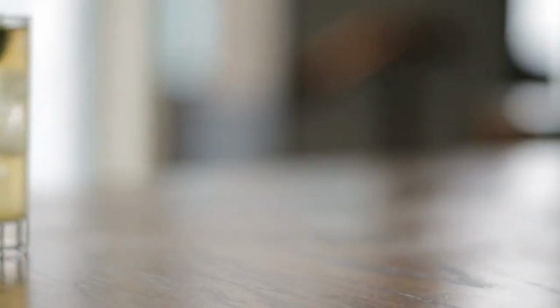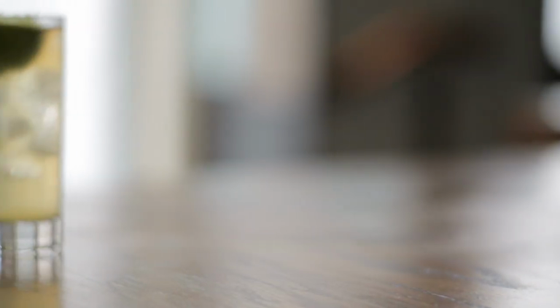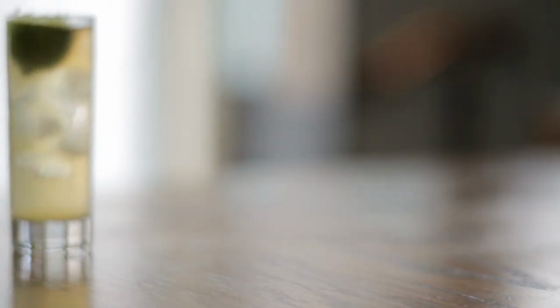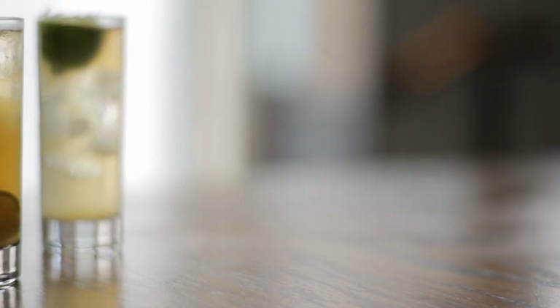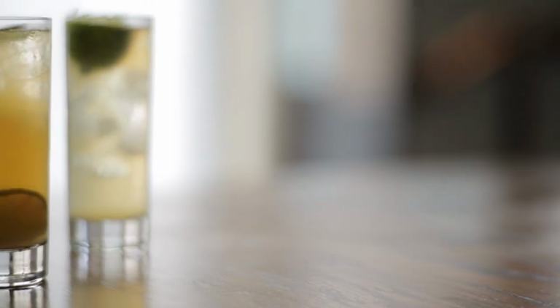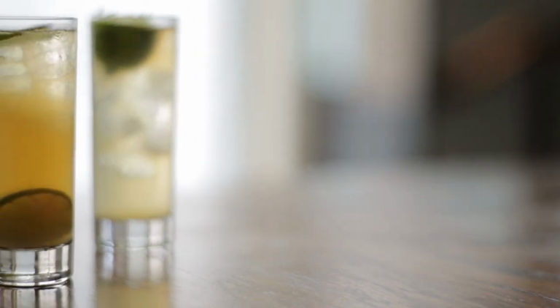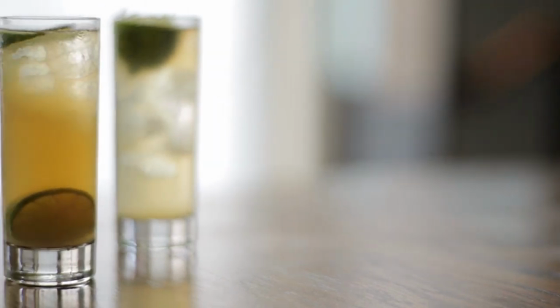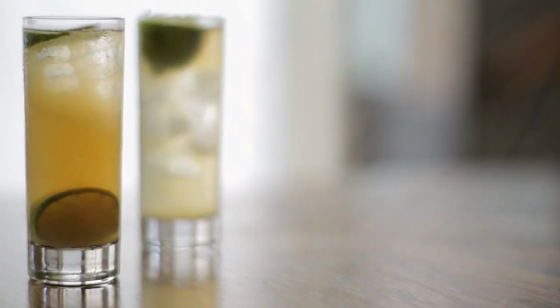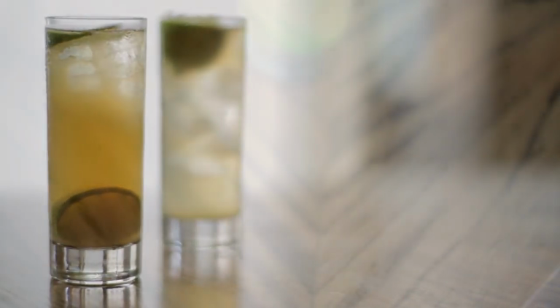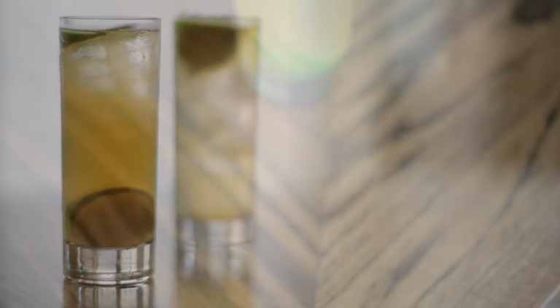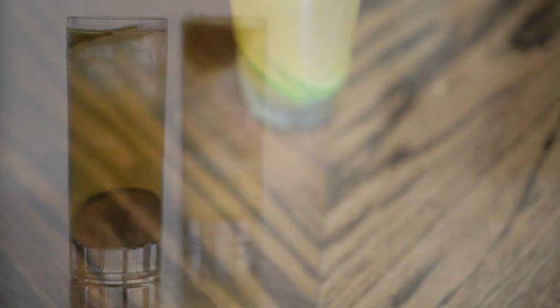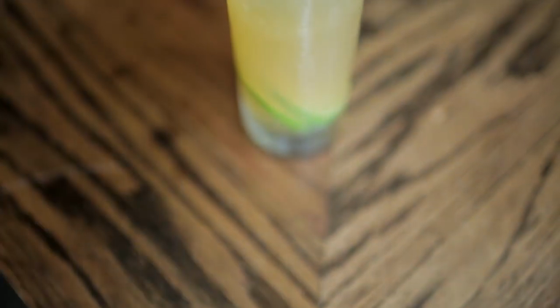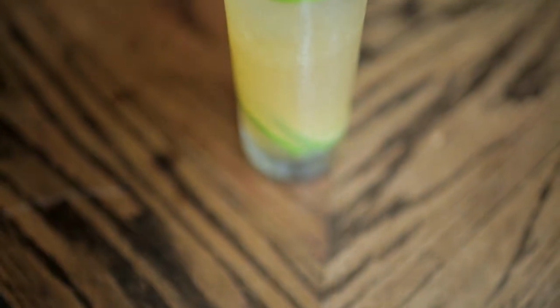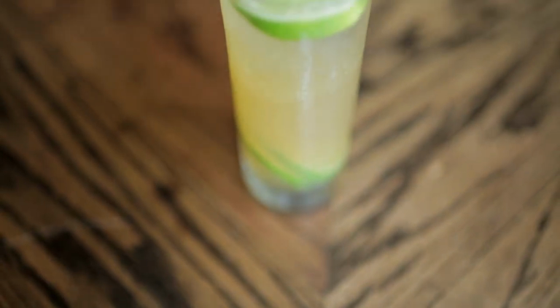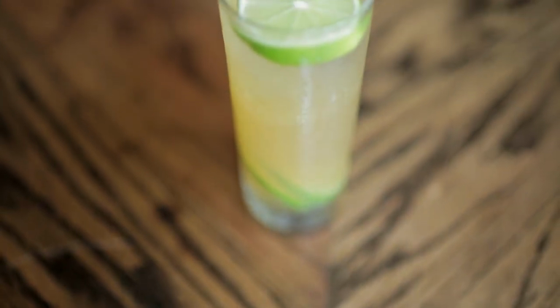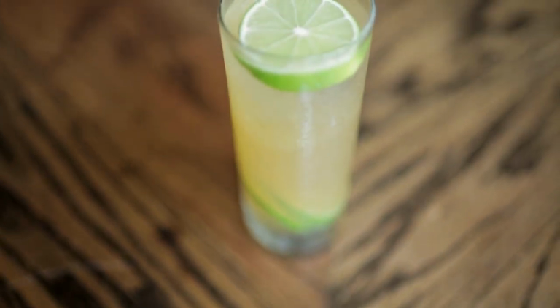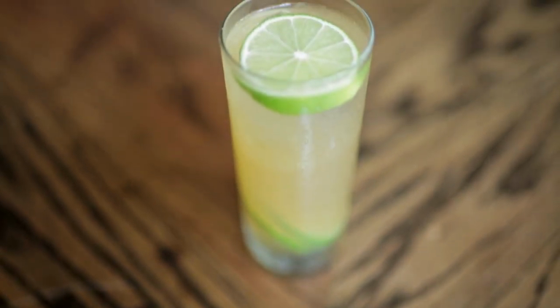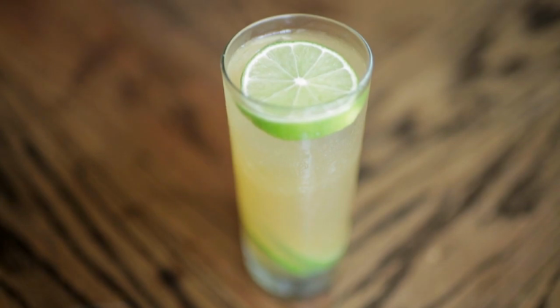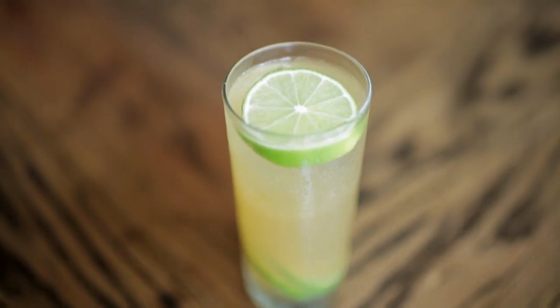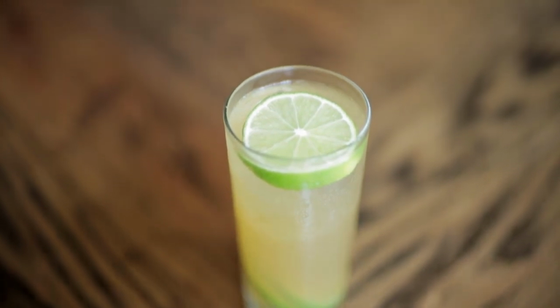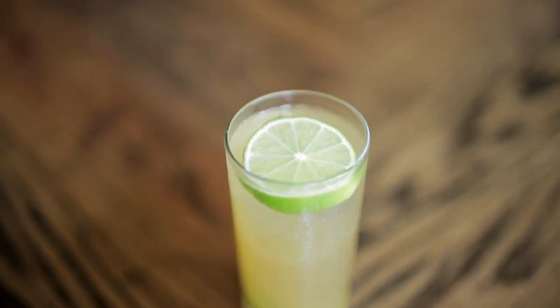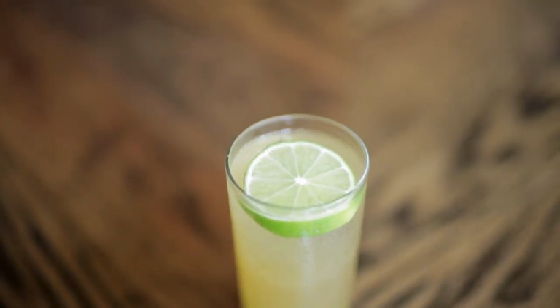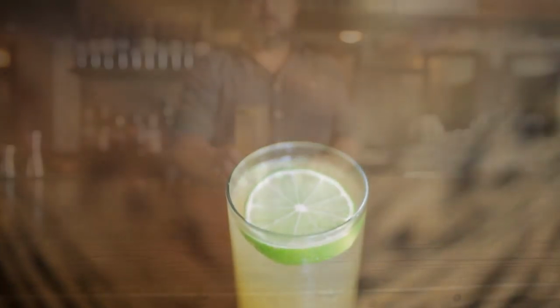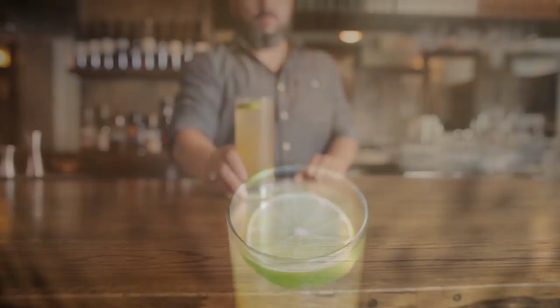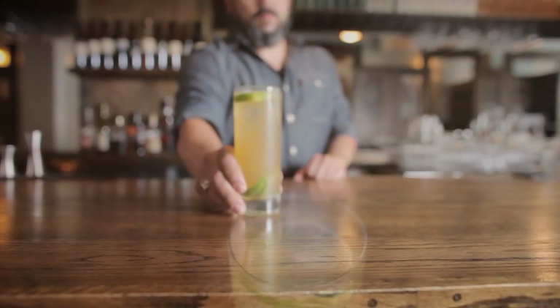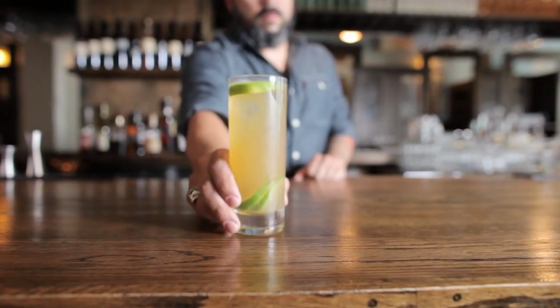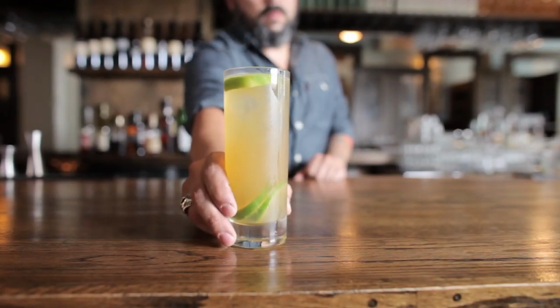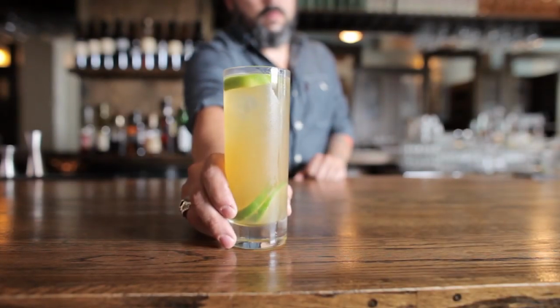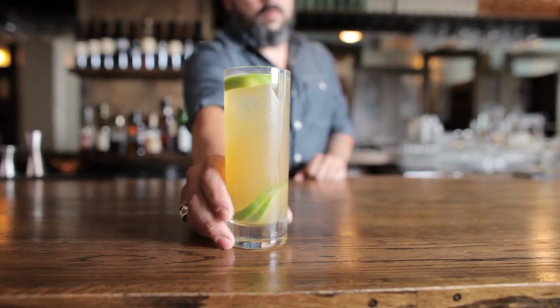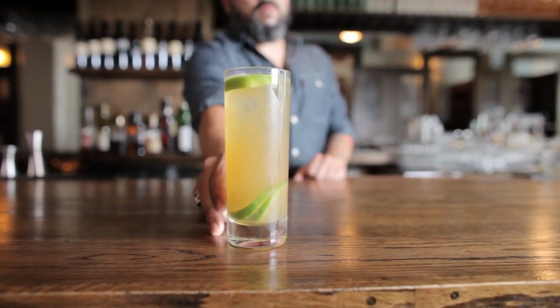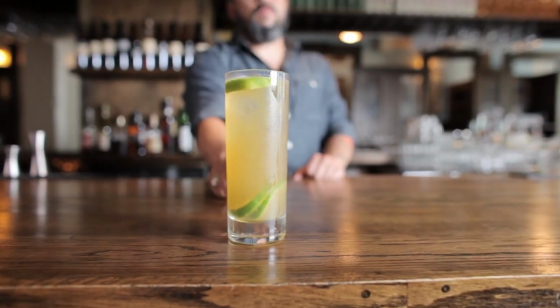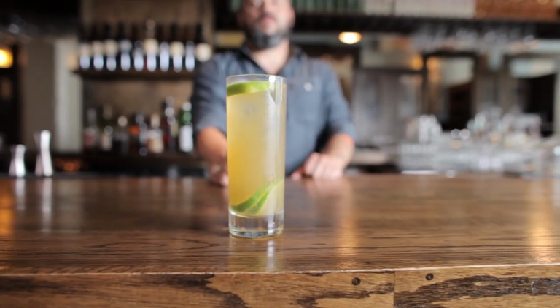Even though the Rickey today is mostly associated with gin, it was first made with bourbon. We'll start off by showing you how to make the traditional bourbon Rickey. After that we'll show you how to make one of my favorite contemporary twists, the Autumn Rickey.